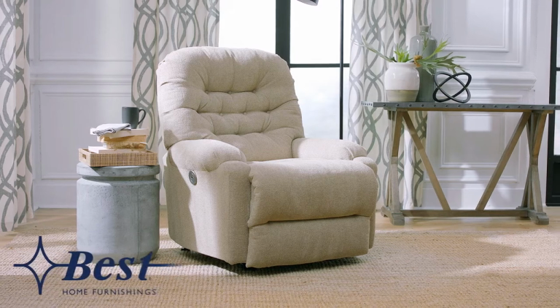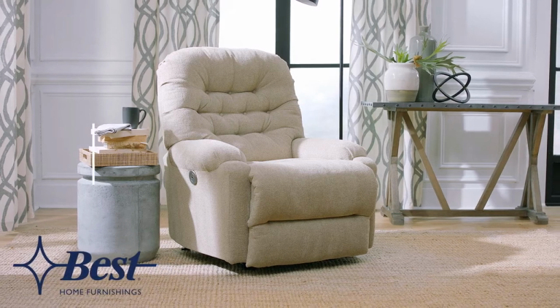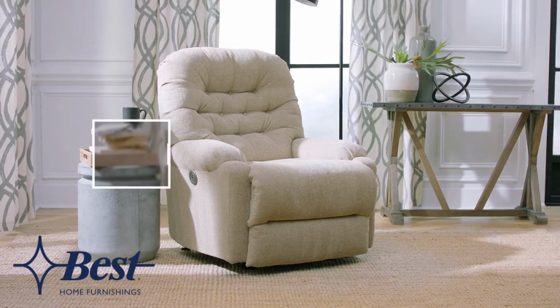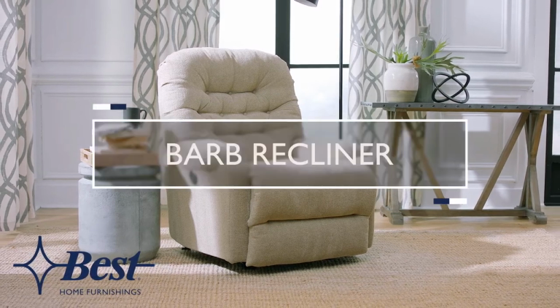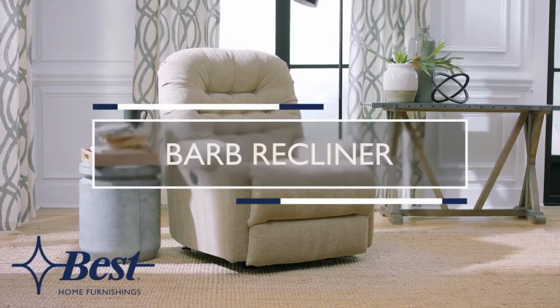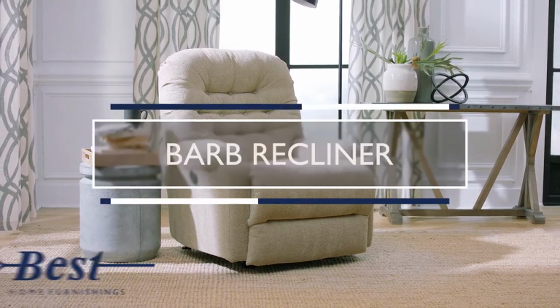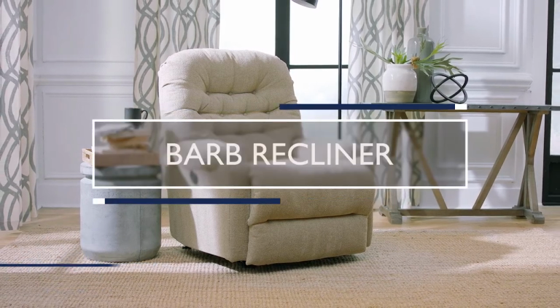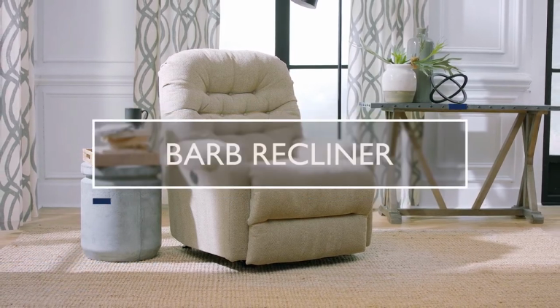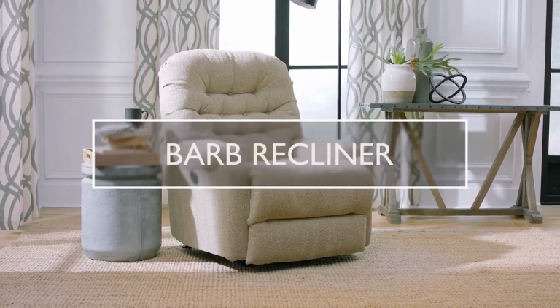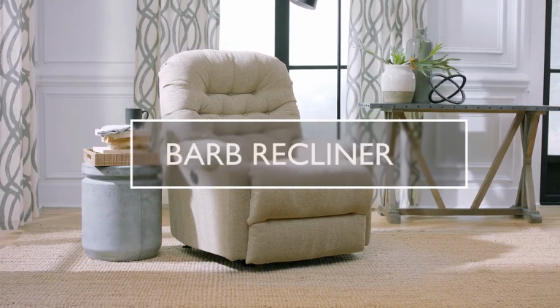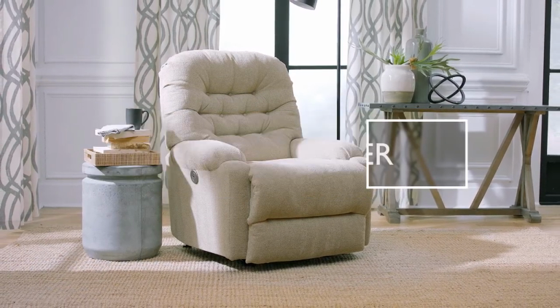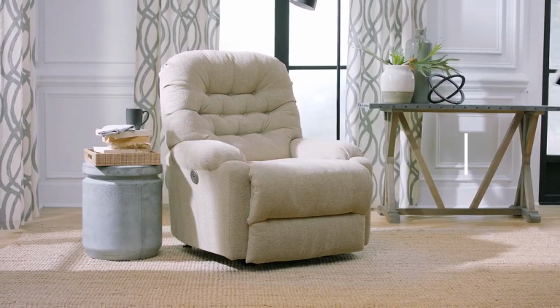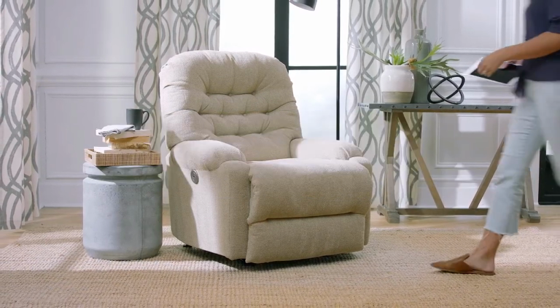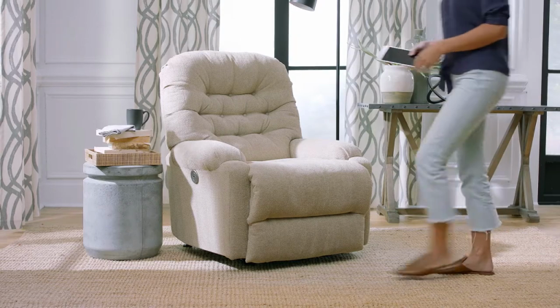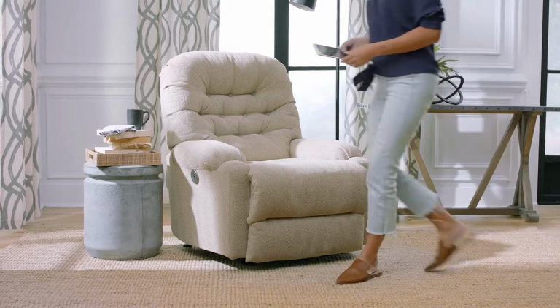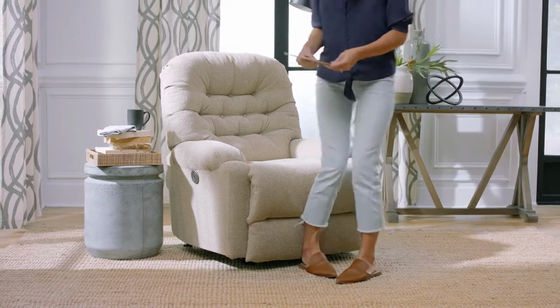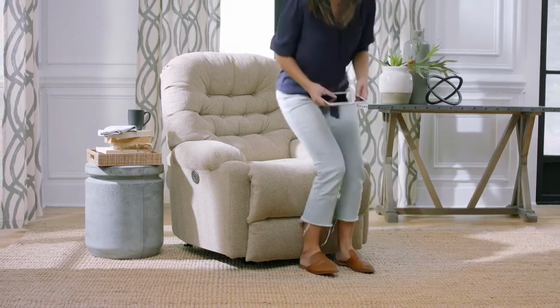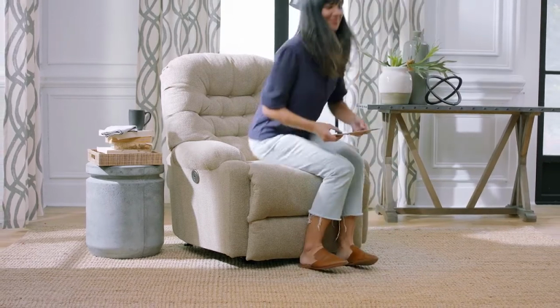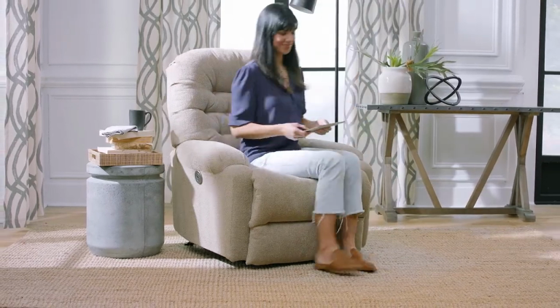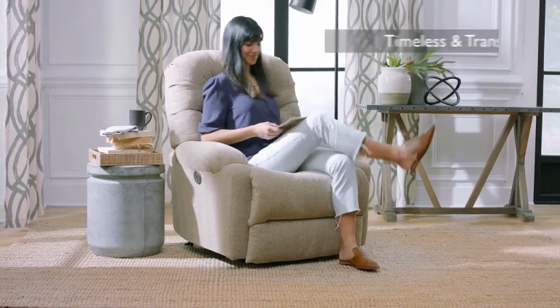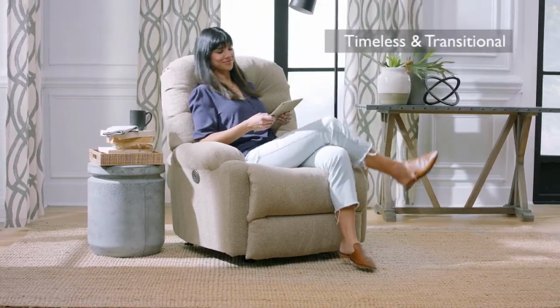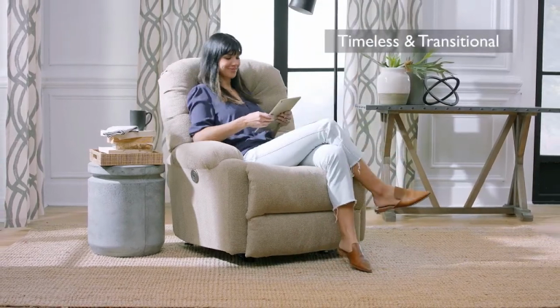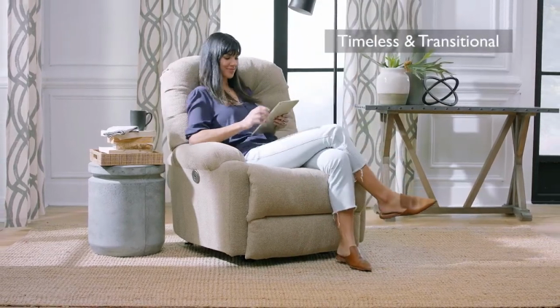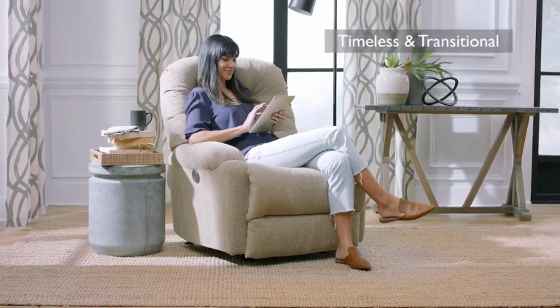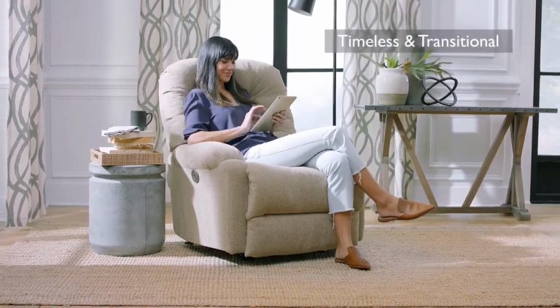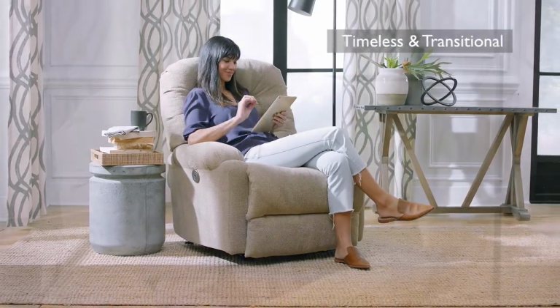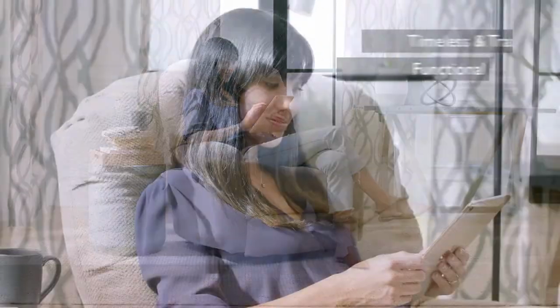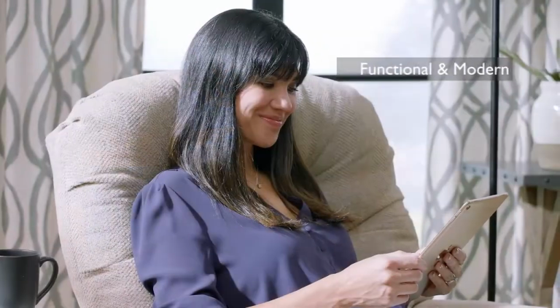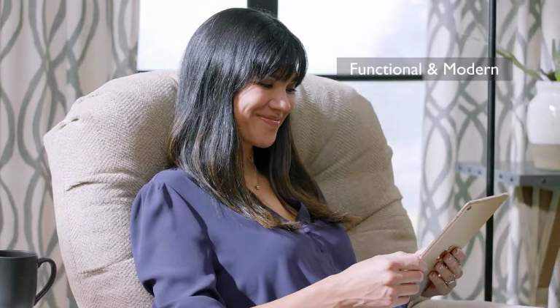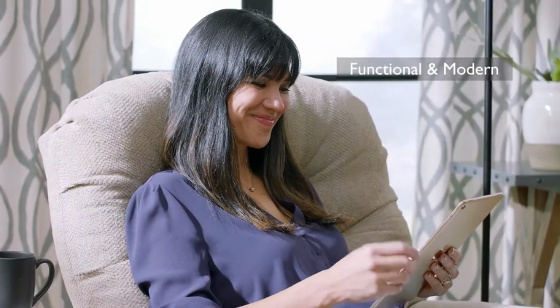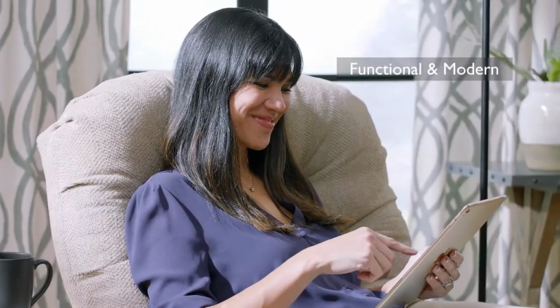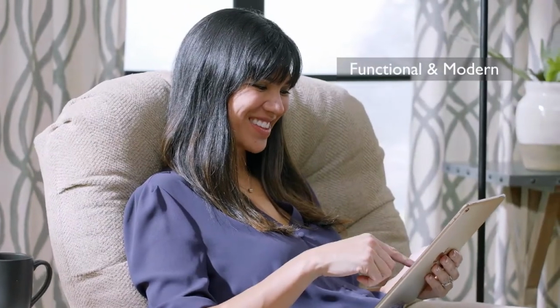The Barb Recliner. This timeless yet transitional piece inspires a feeling of classic elegance while featuring functional modern design.